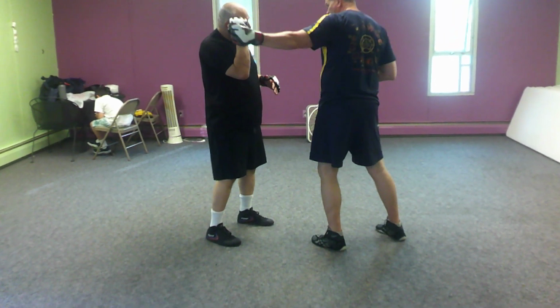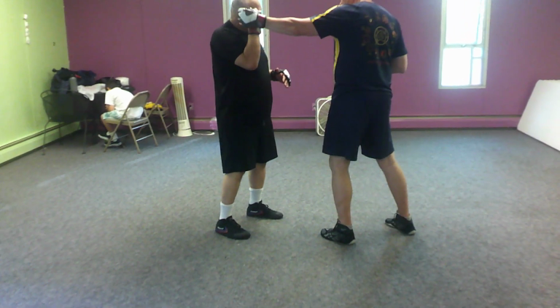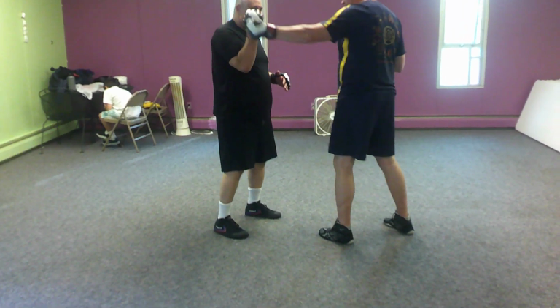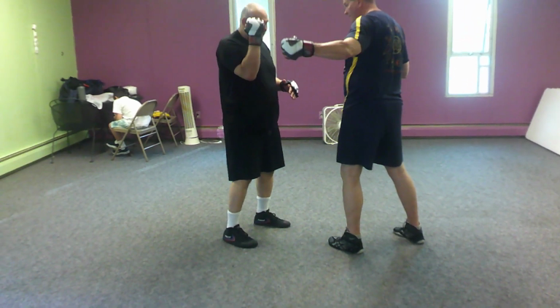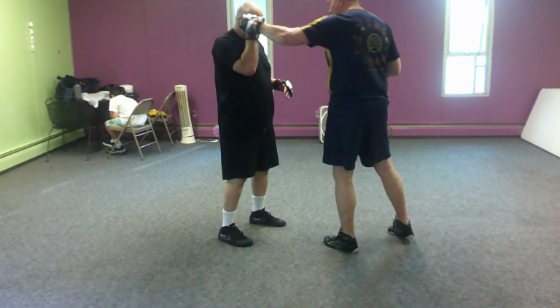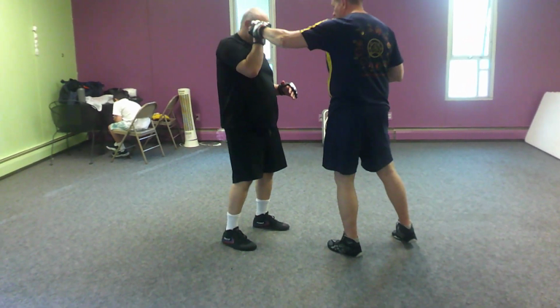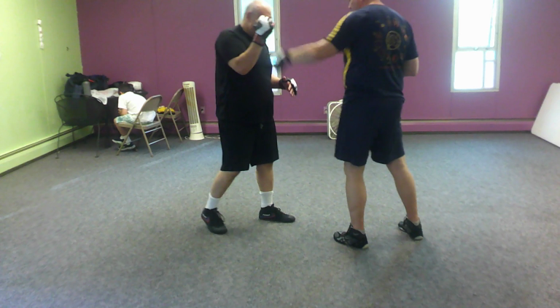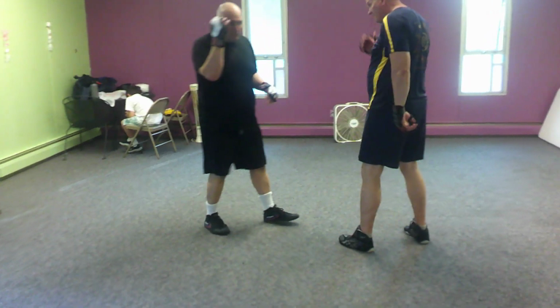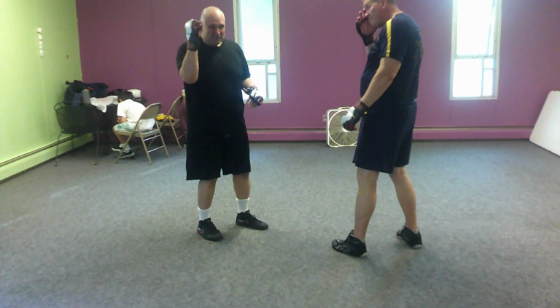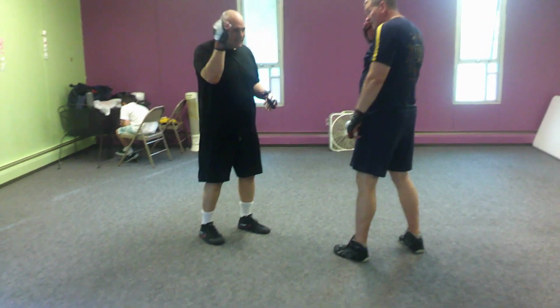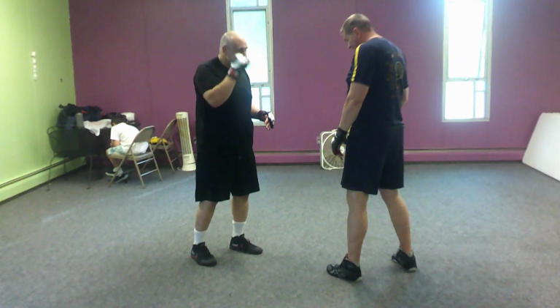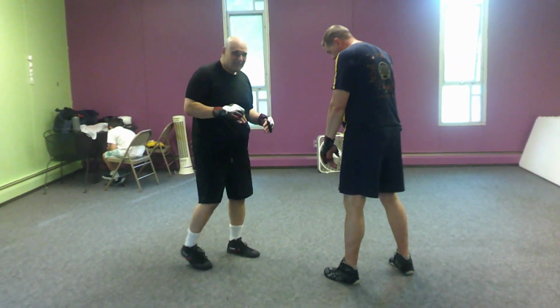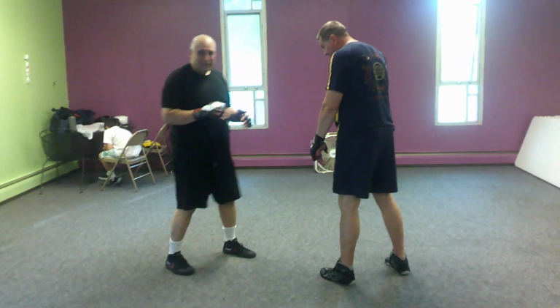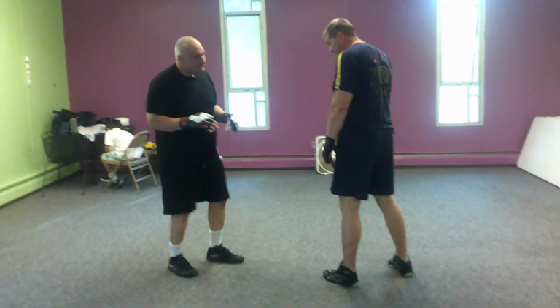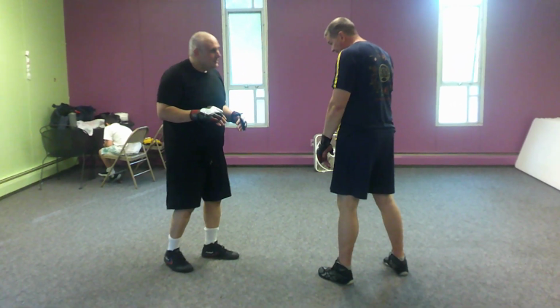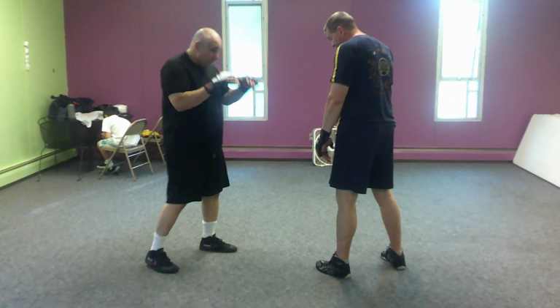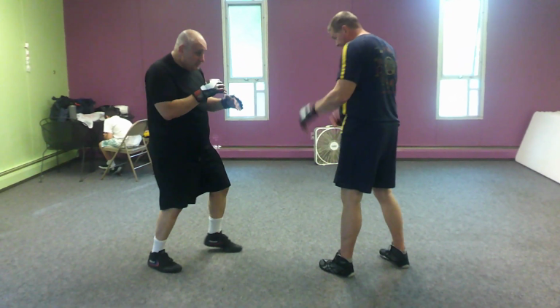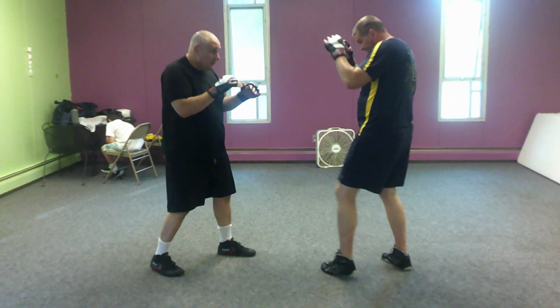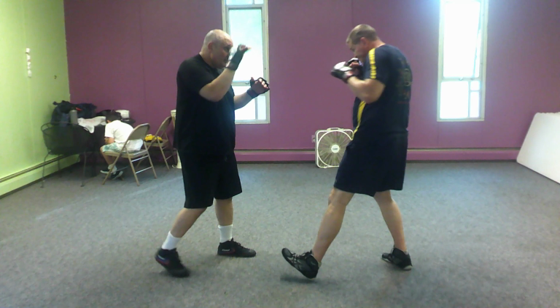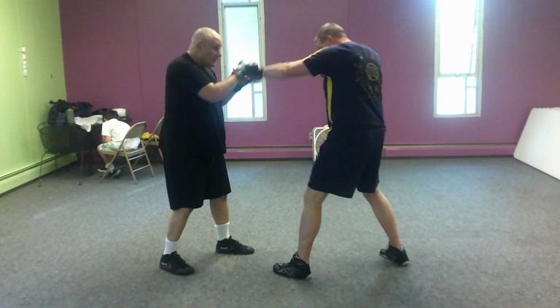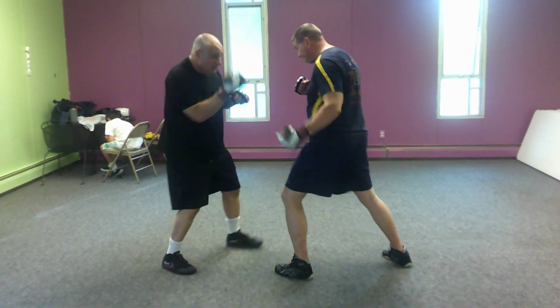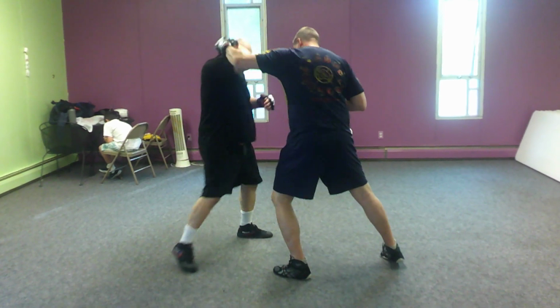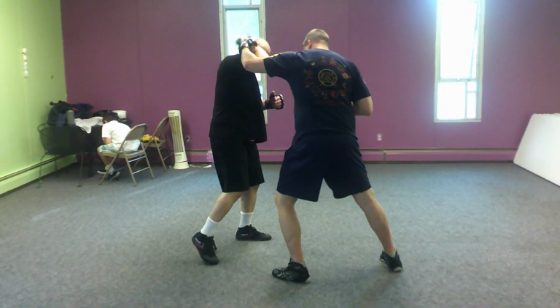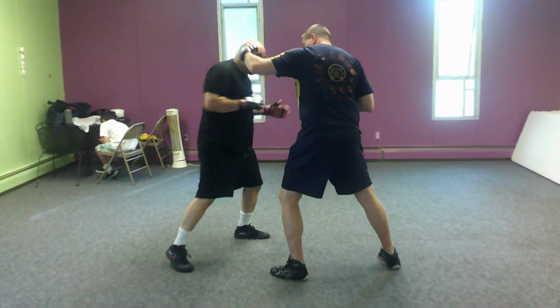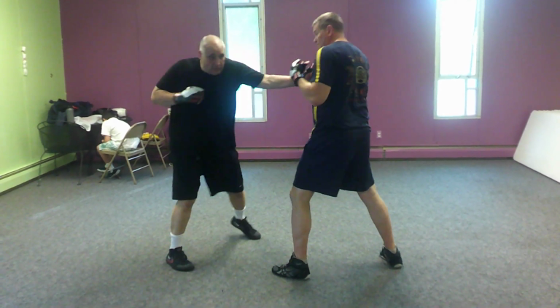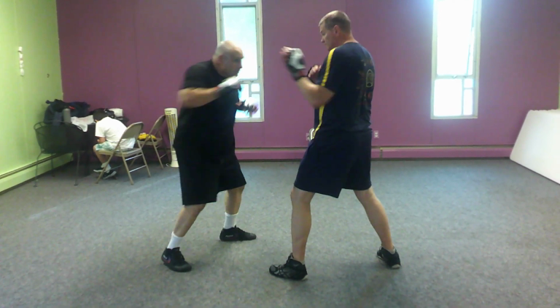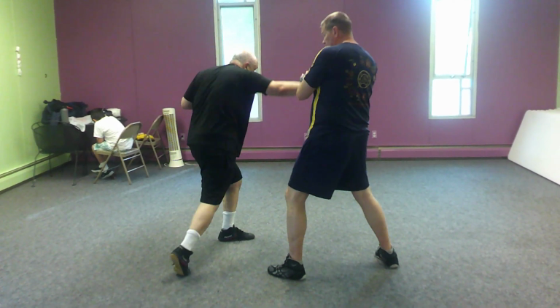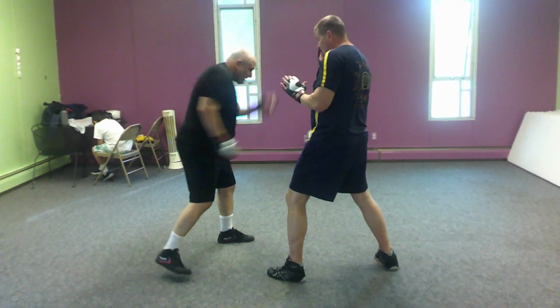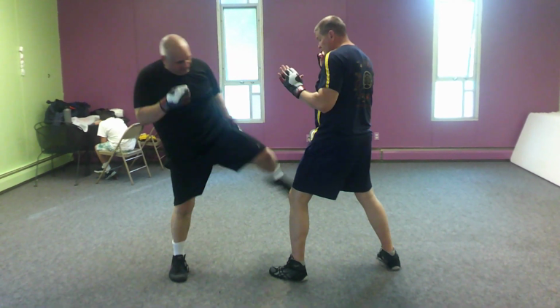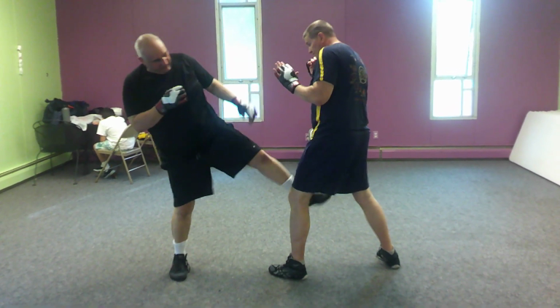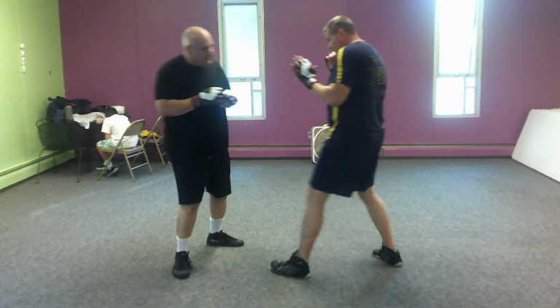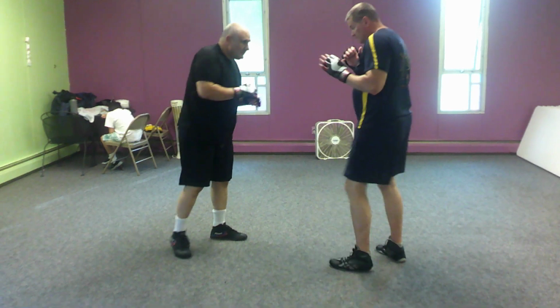Instead of putting my knuckles against my temple, I put my palm against my temple. Because this way, if he hits me like this, it's kind of that stop-punching-yourself thing. So from here, once again: catch, cover, hook, cross, and I'll take that inside kick.